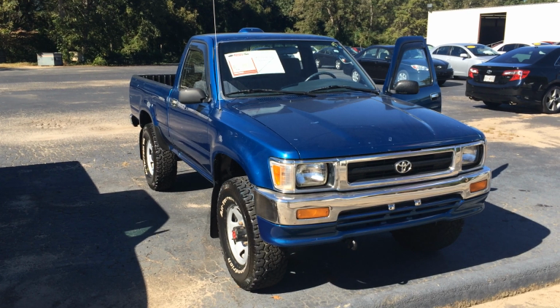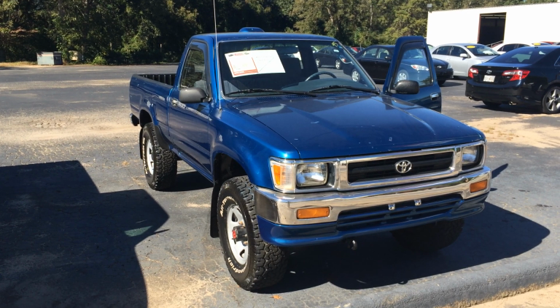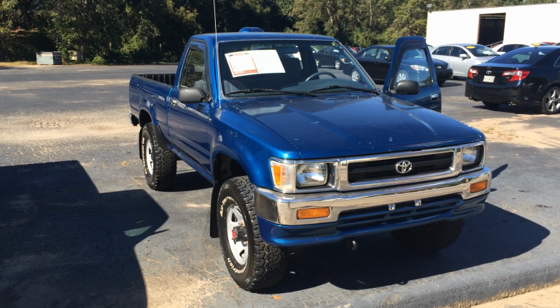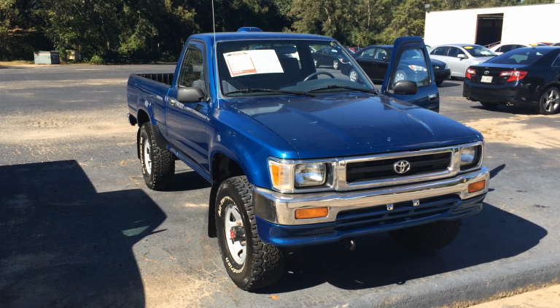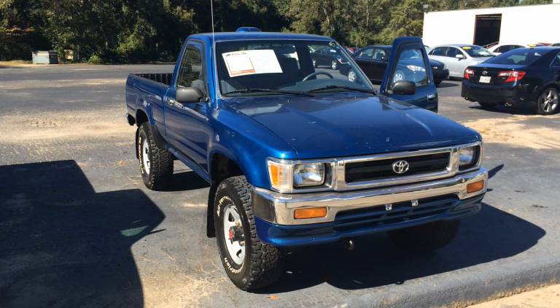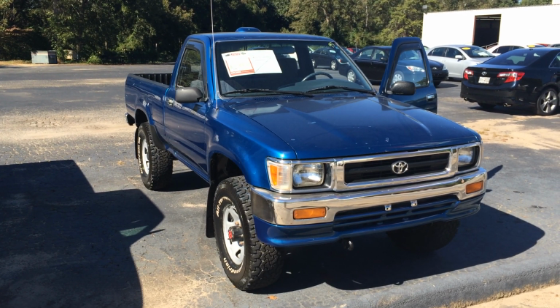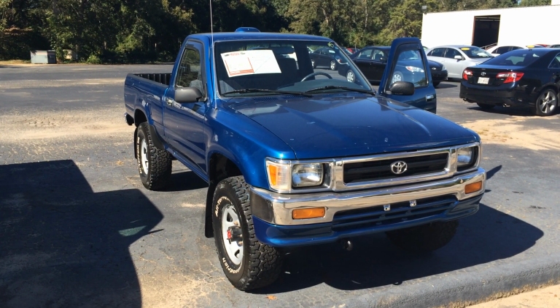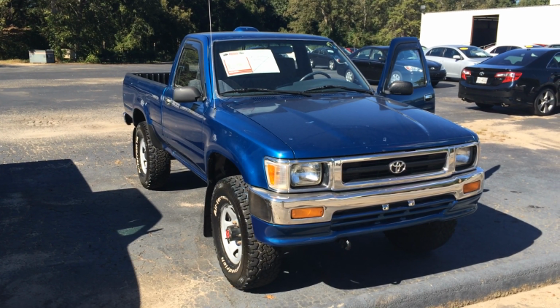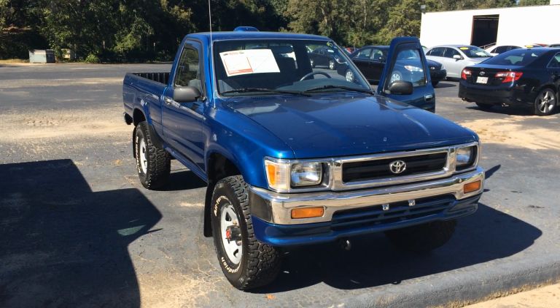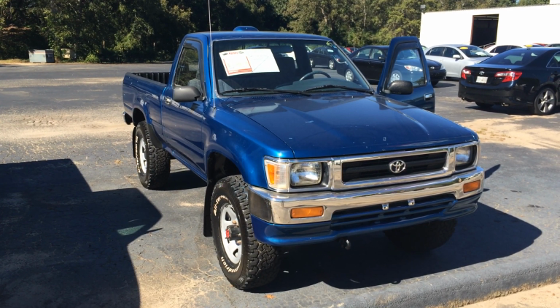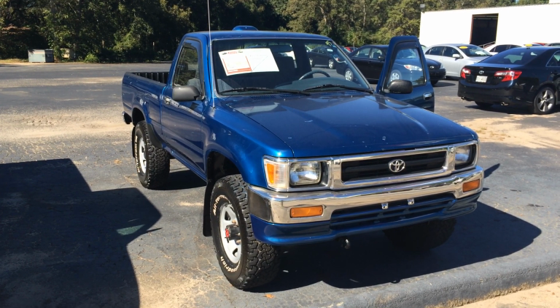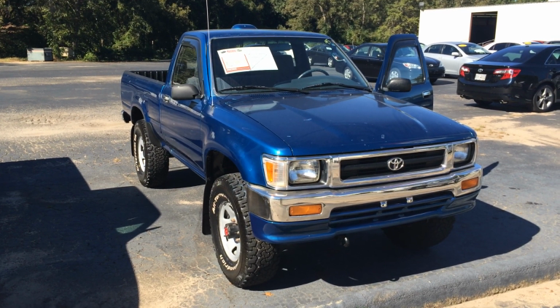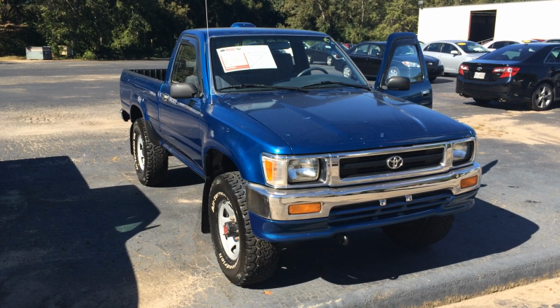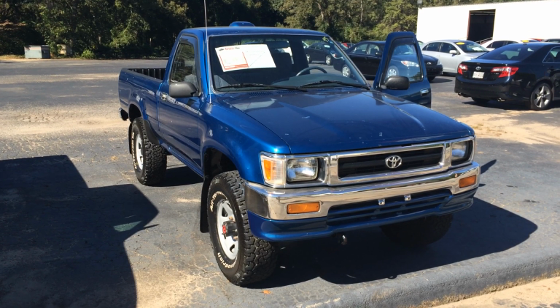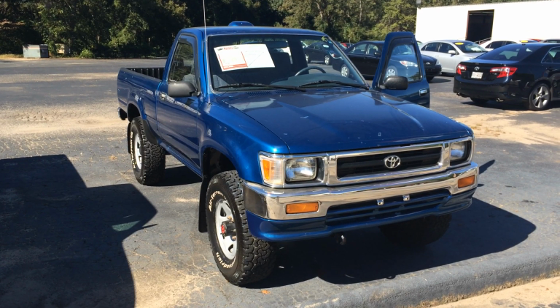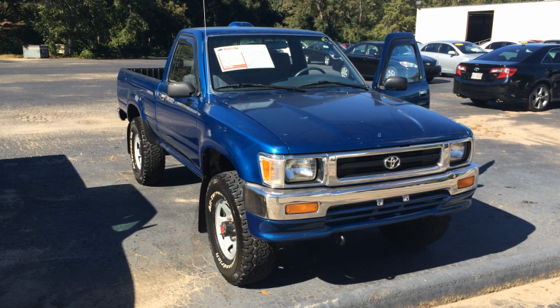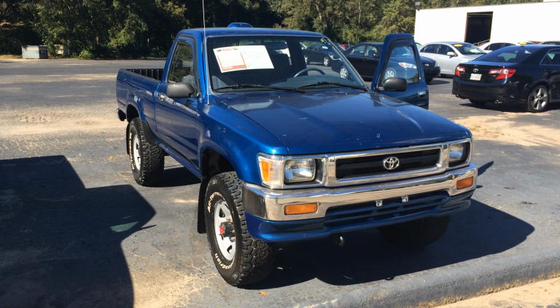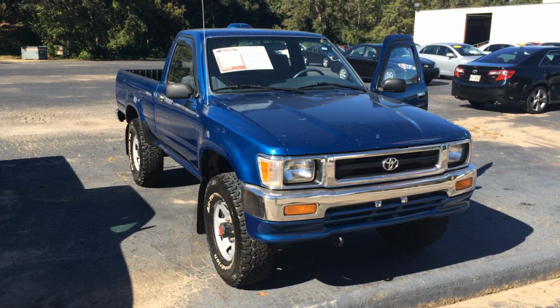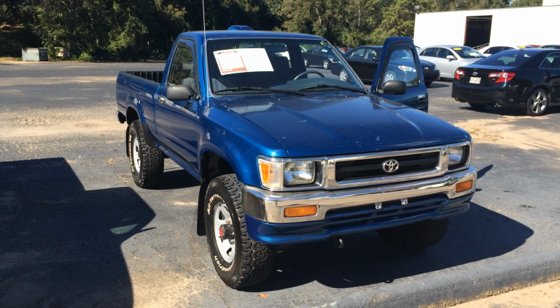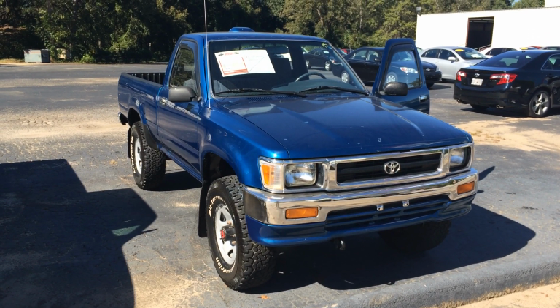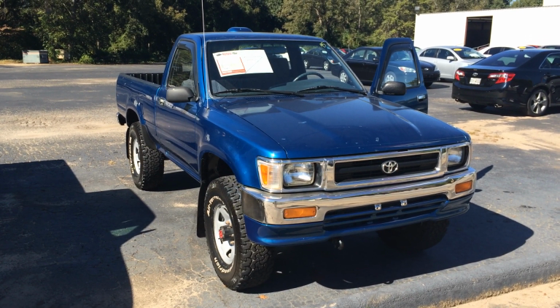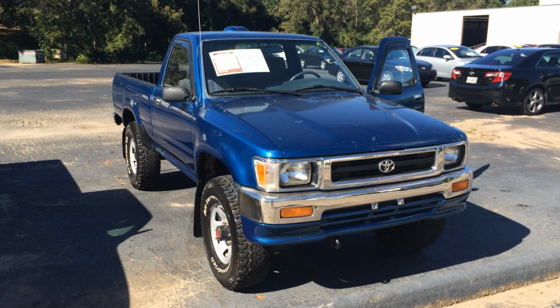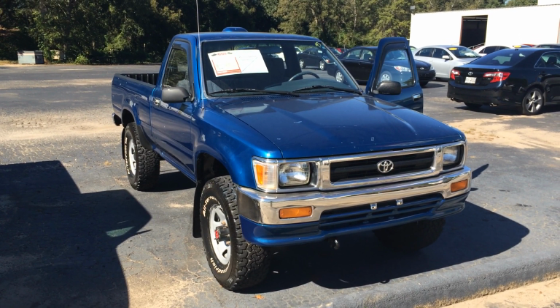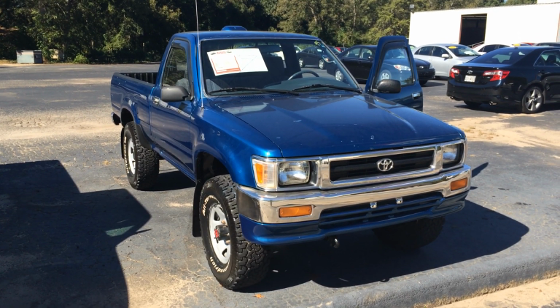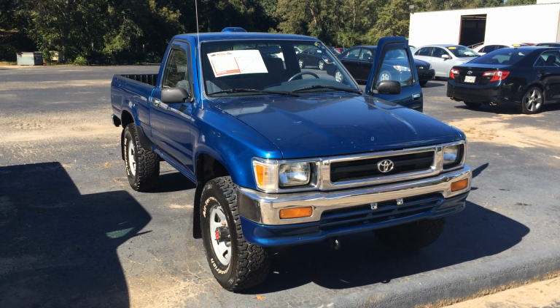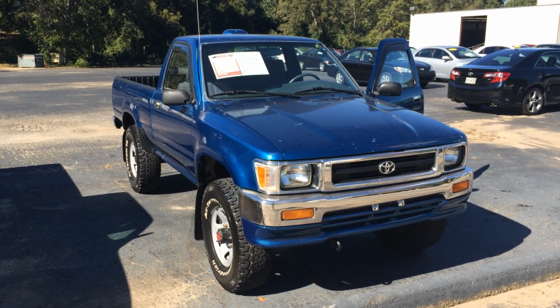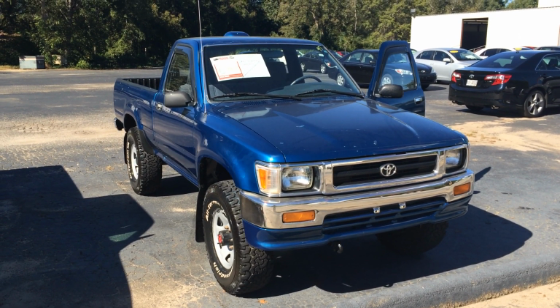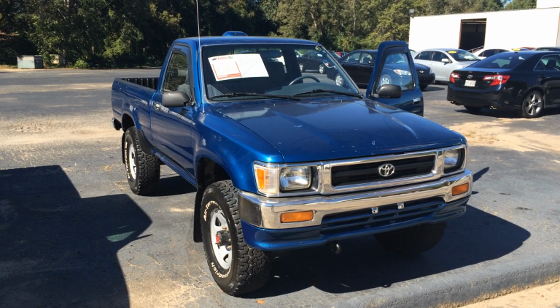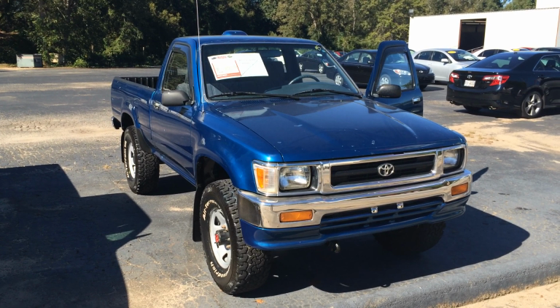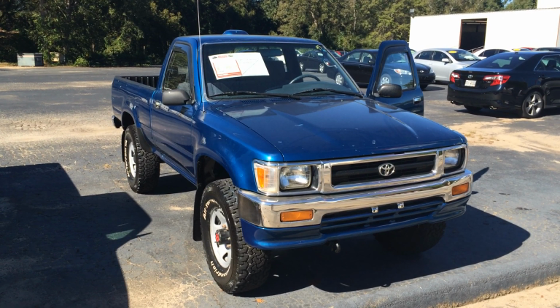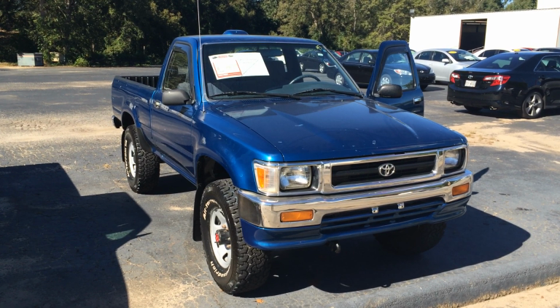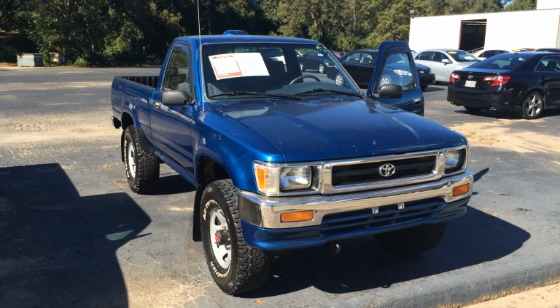Good afternoon, Mr. Cantrell. This is Gerald McKenna at LaGrange Toyota, and I'm here with the '94 Toyota Pickup. Blue in color with 137 miles, and it has four-wheel drive.